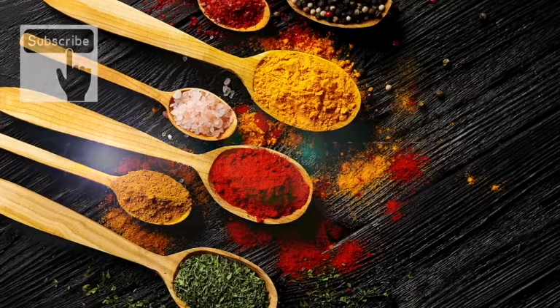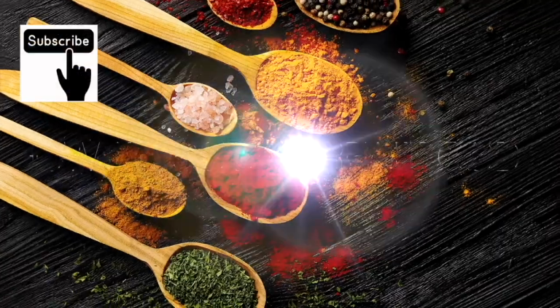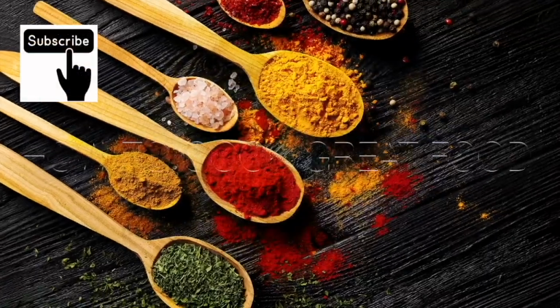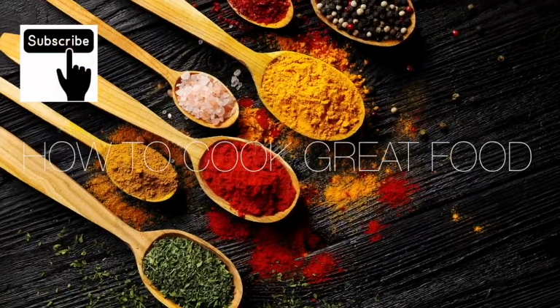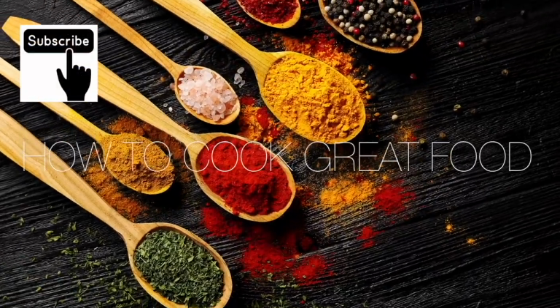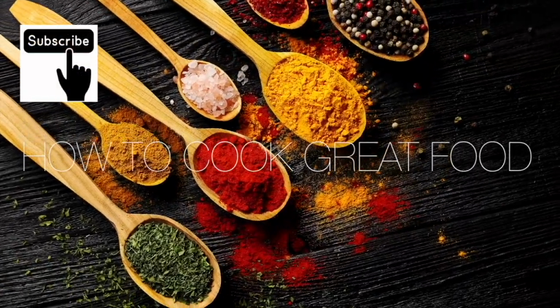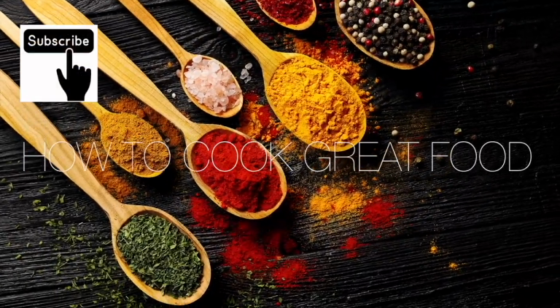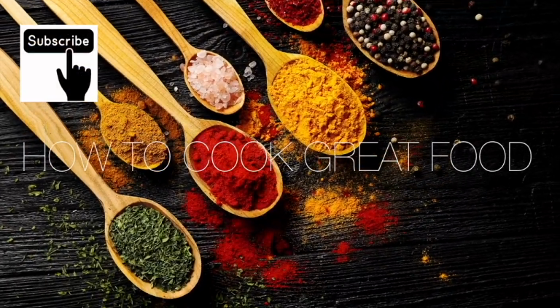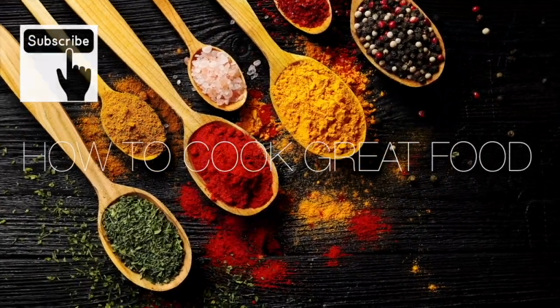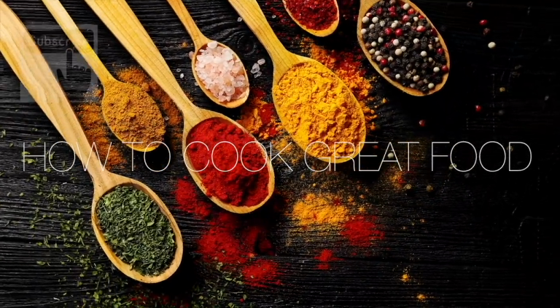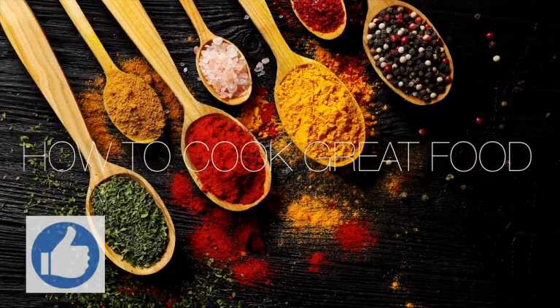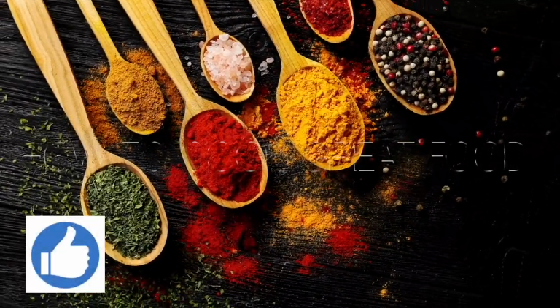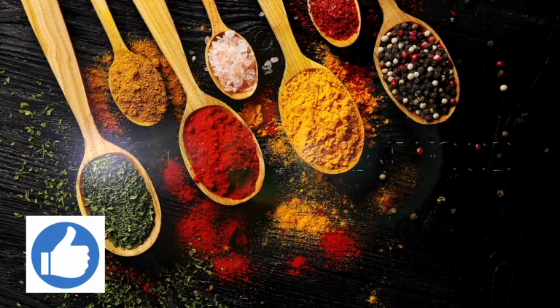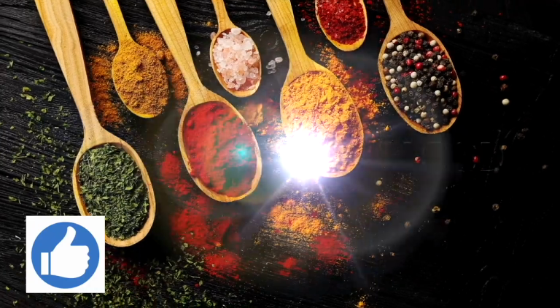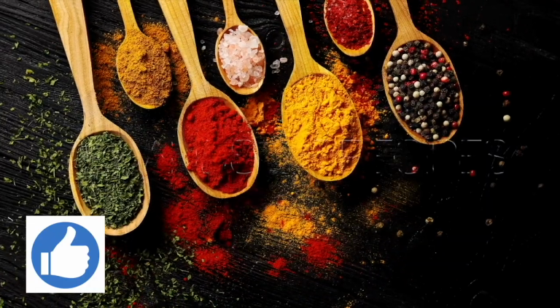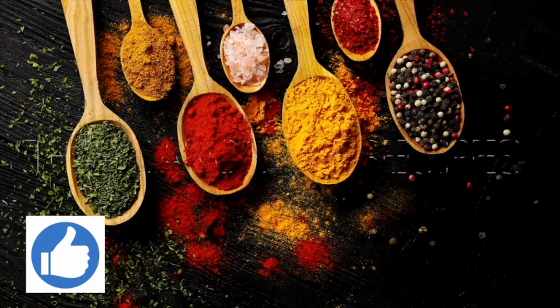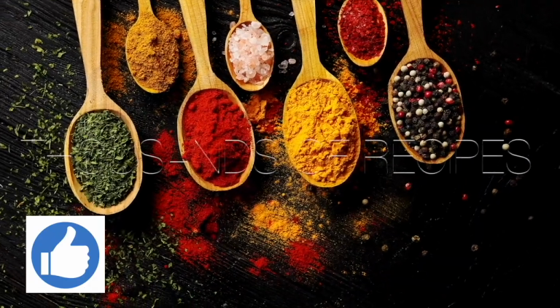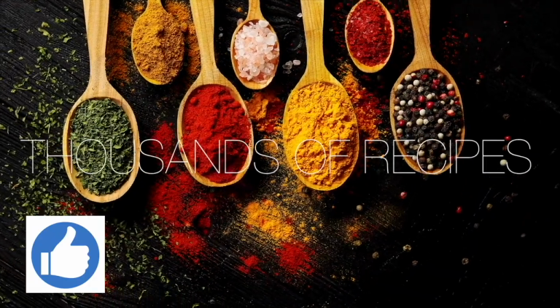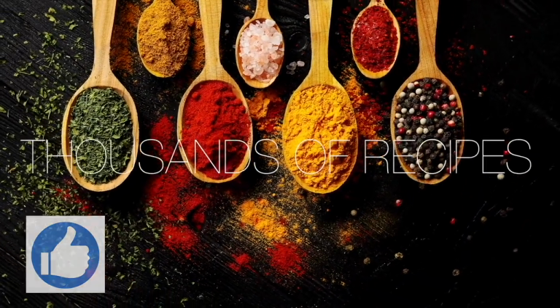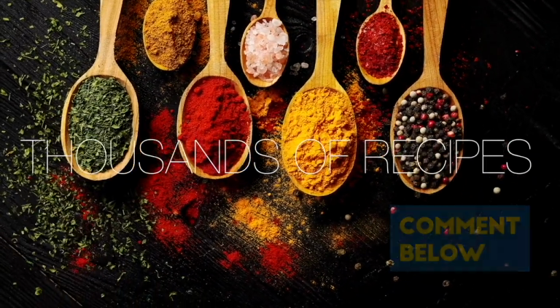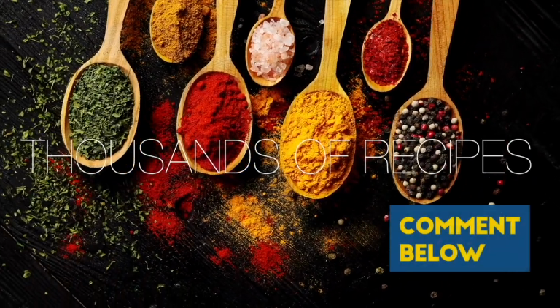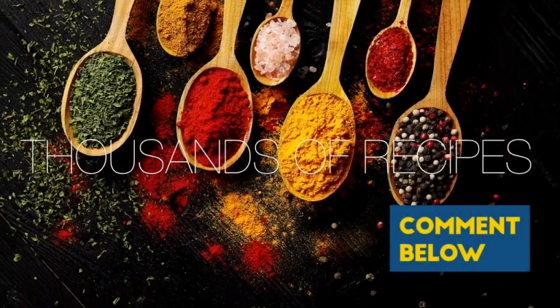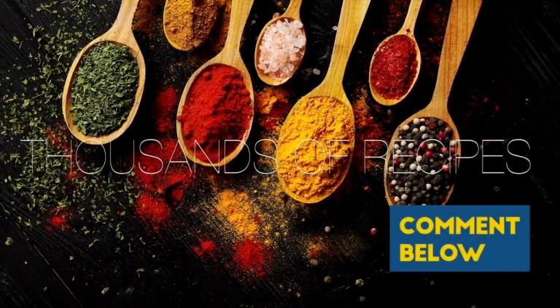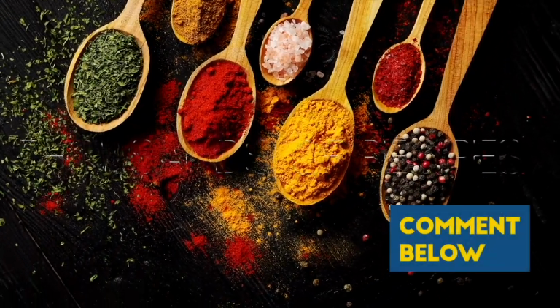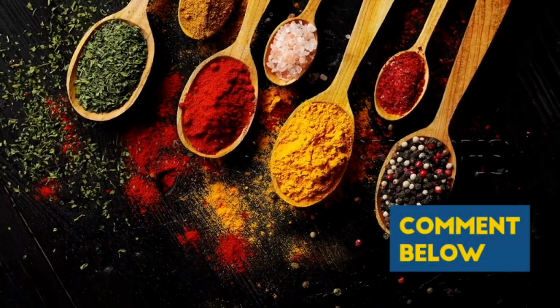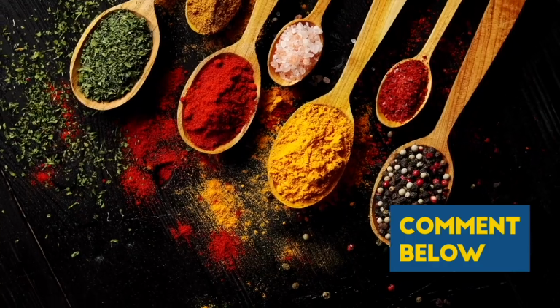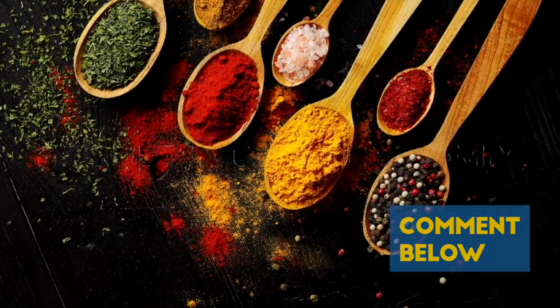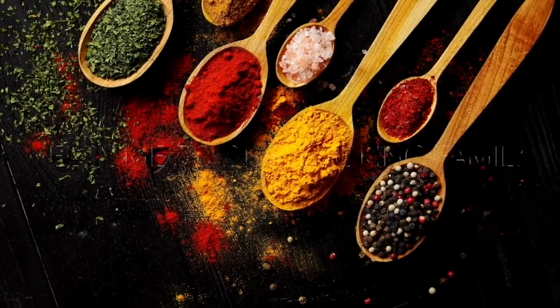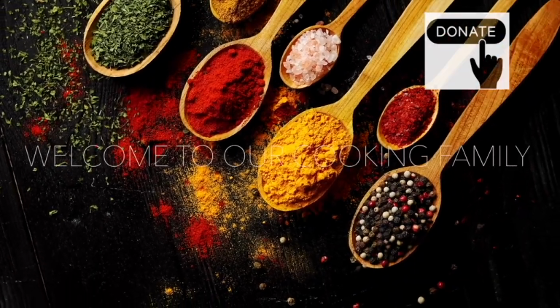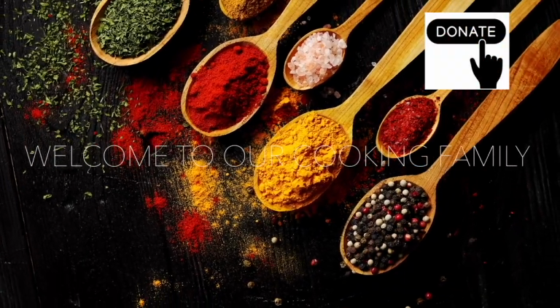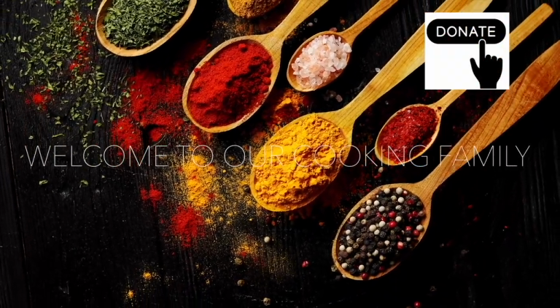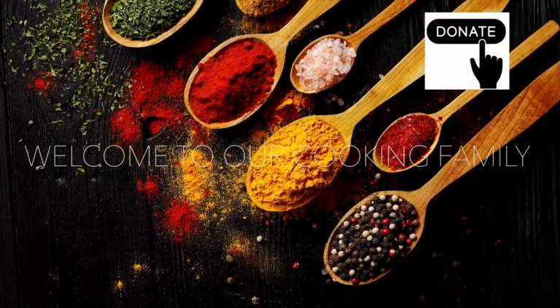Hello, thanks a lot for stopping by at How To Cook Great. If you like what you see, there's over 3,000 other cooking videos on our channel. Give us a thumbs up, leave a comment, and I'll try and get back to you. Okay, let's get on with this one.